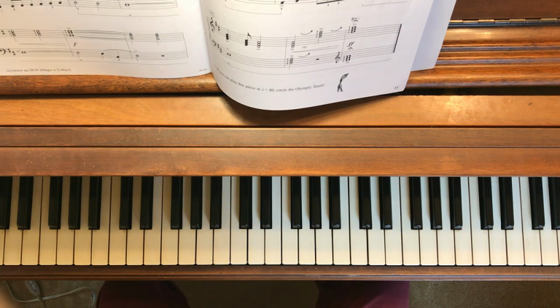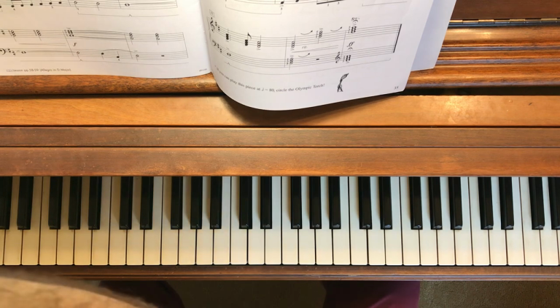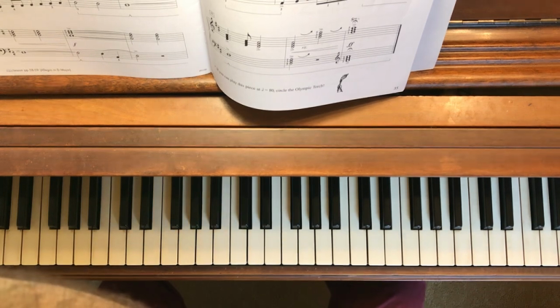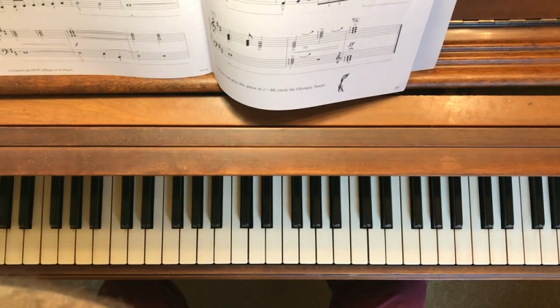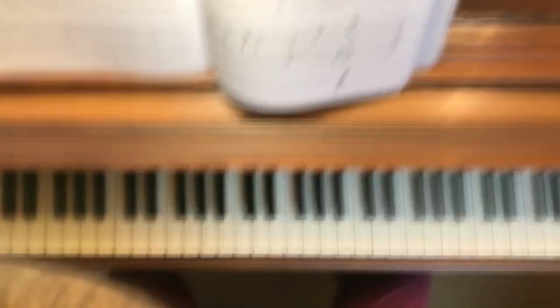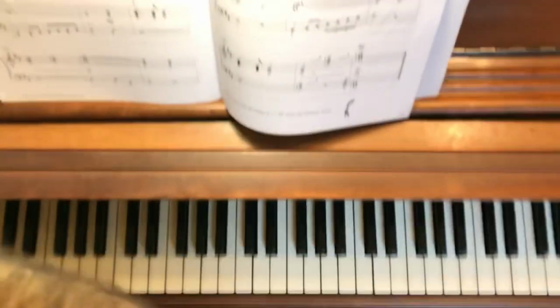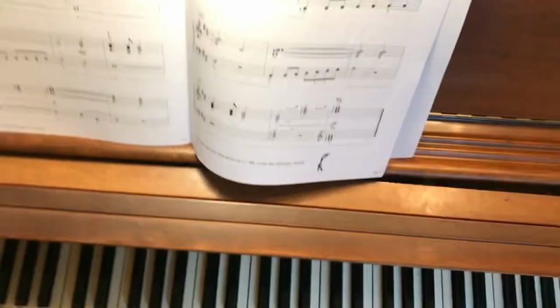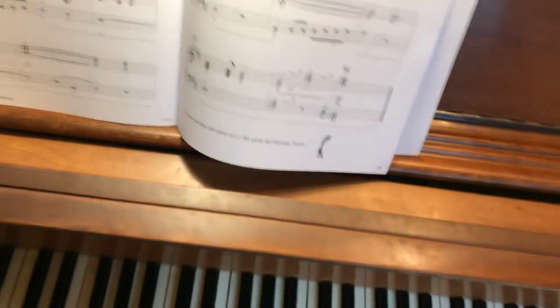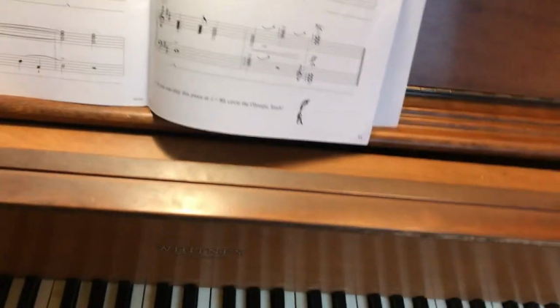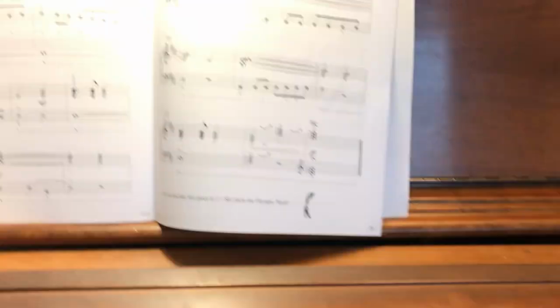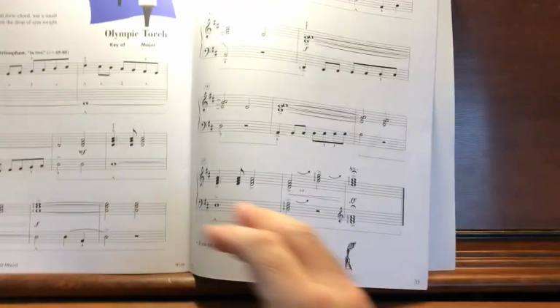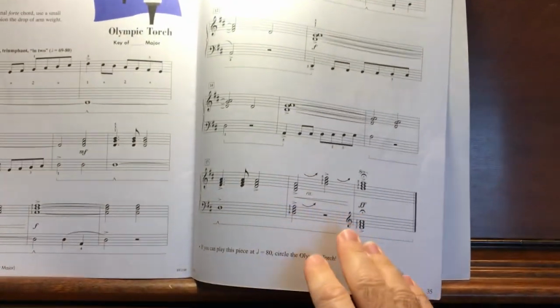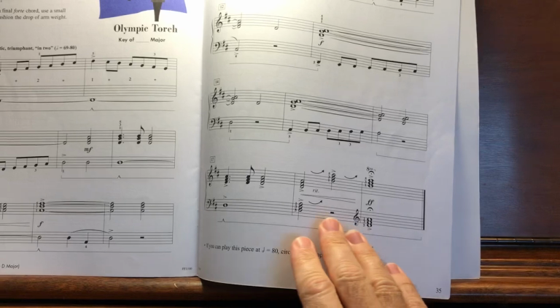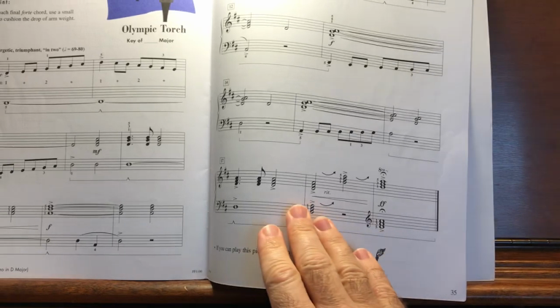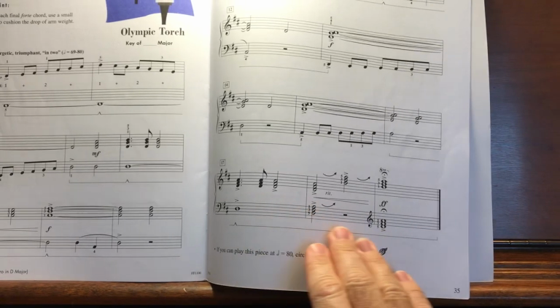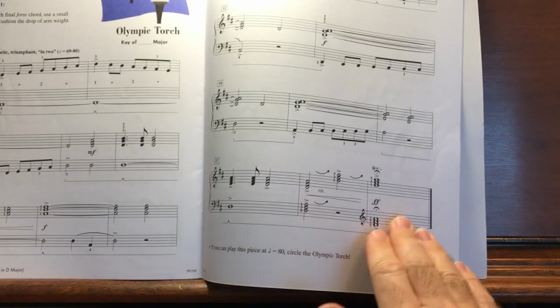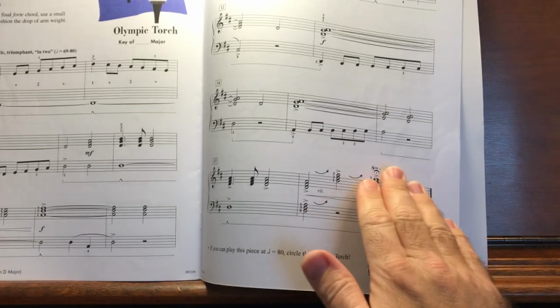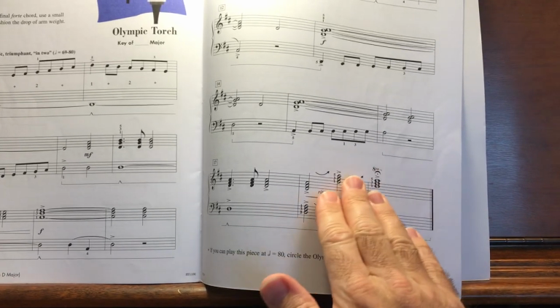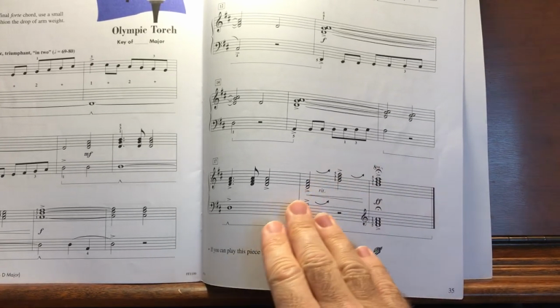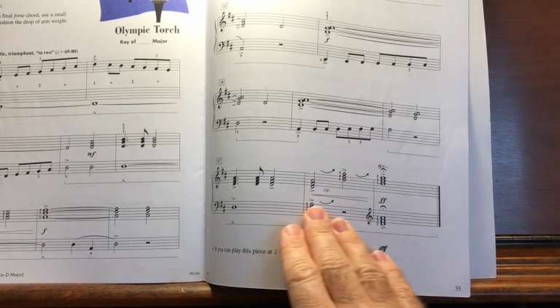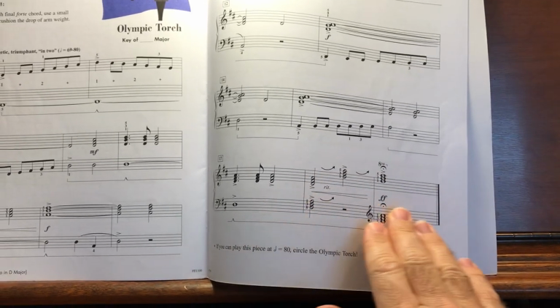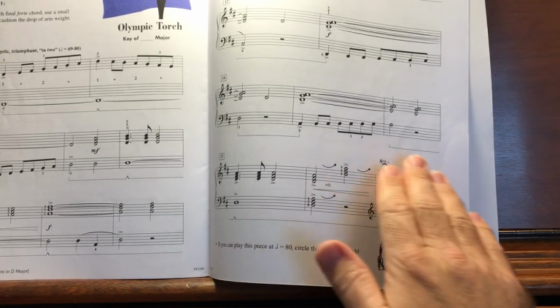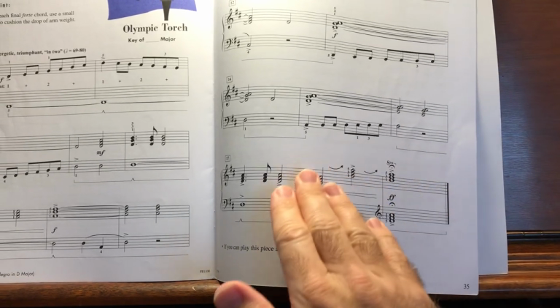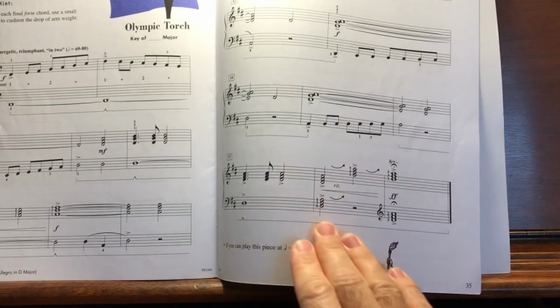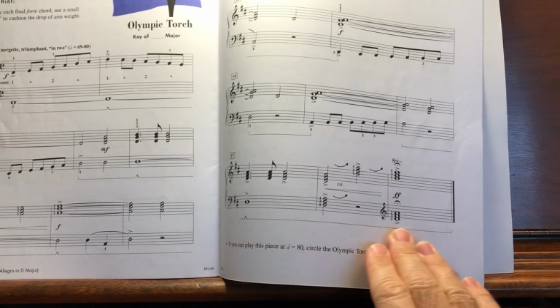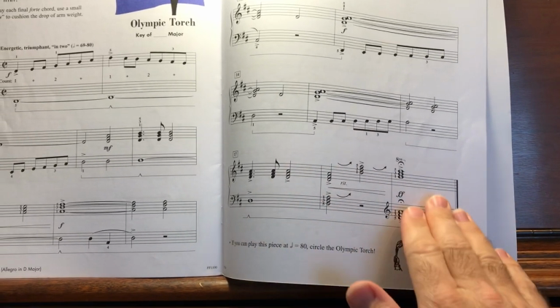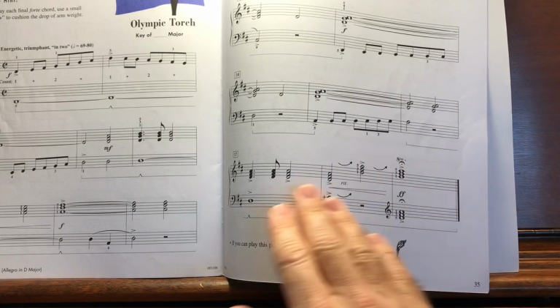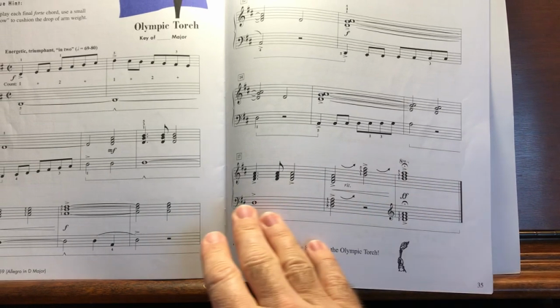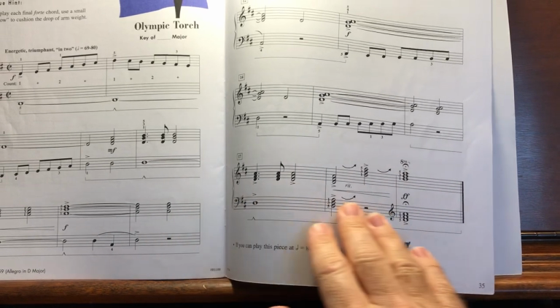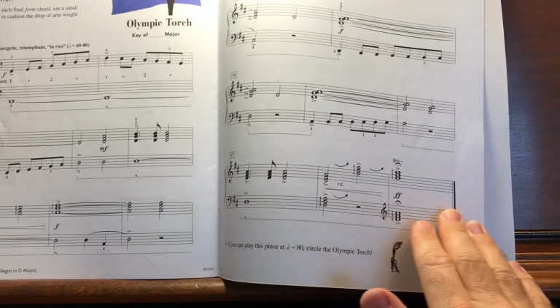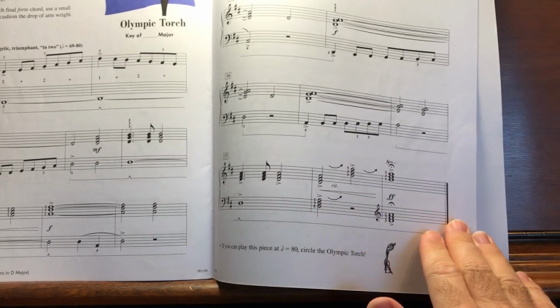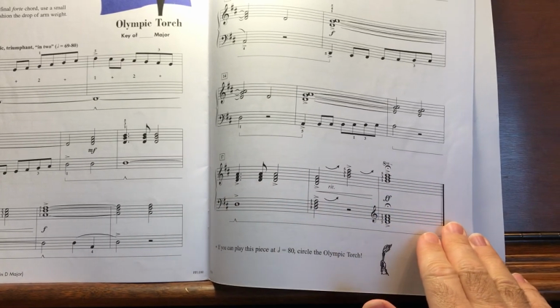You can let that last chord ring out as long as you like. Sometimes it's nice to just sit and really listen to the quality of the sounds that are held together with the damper pedal.